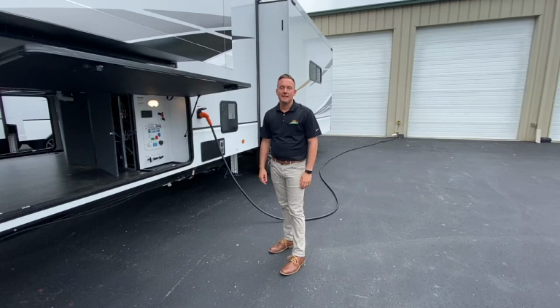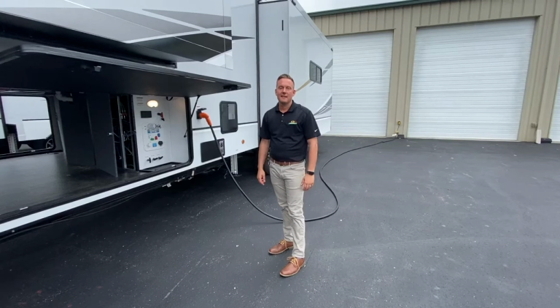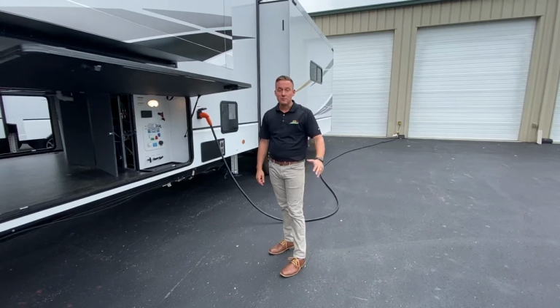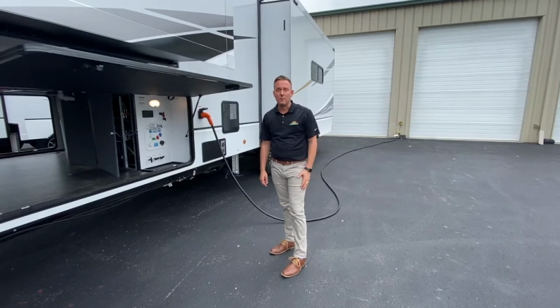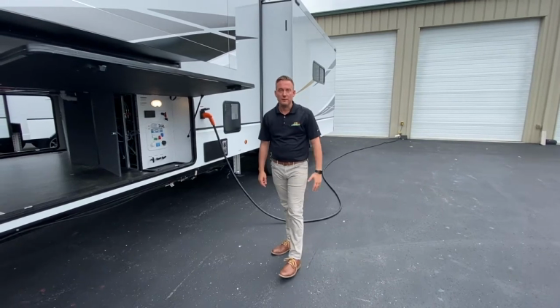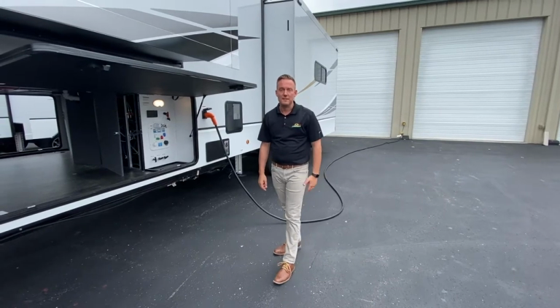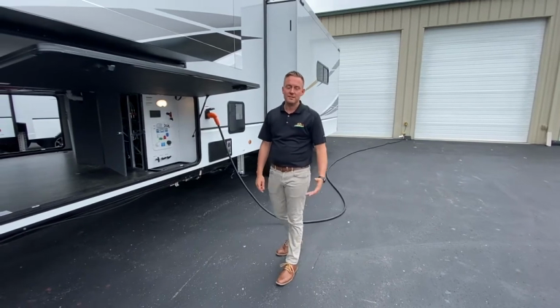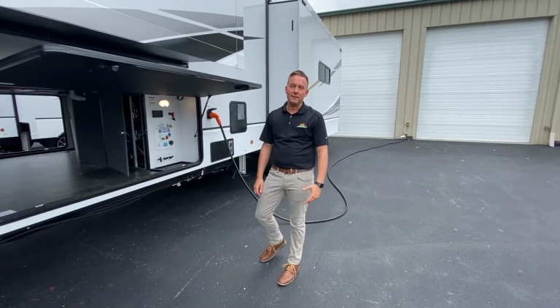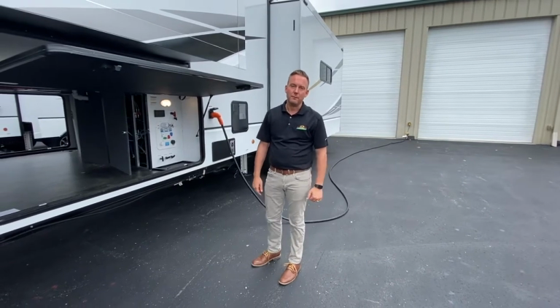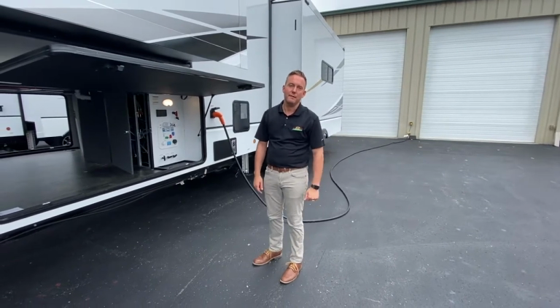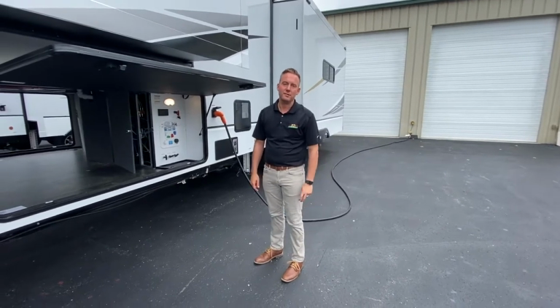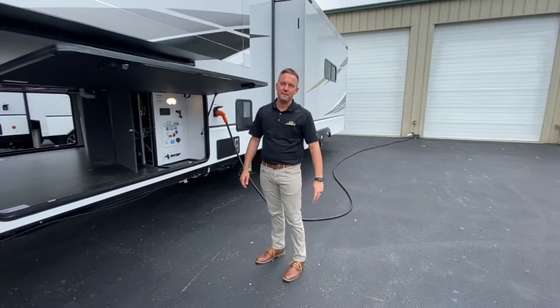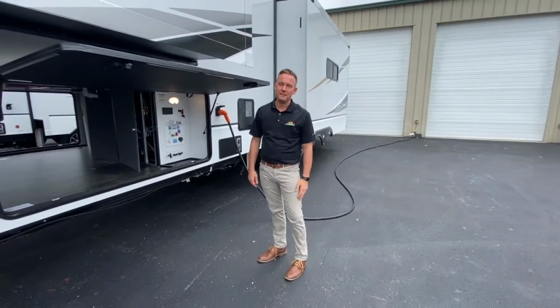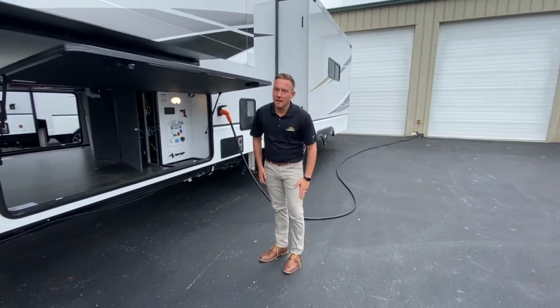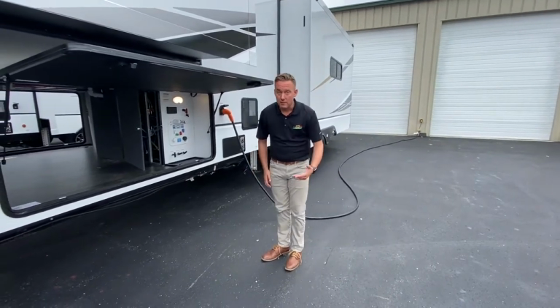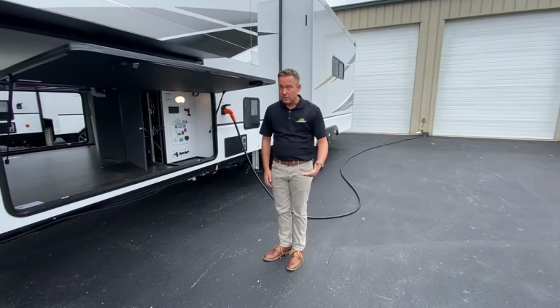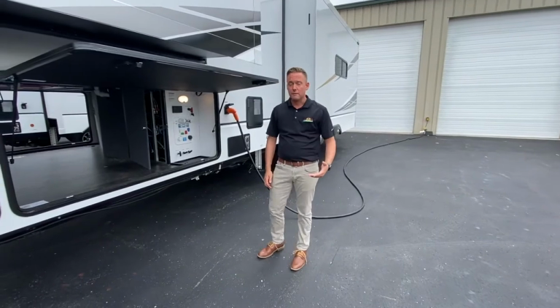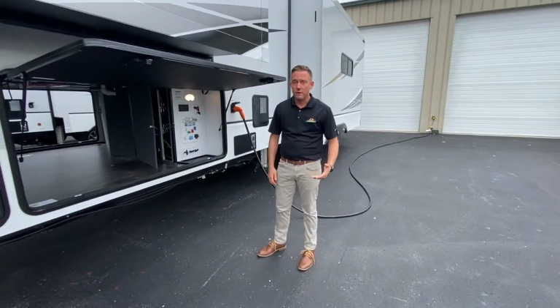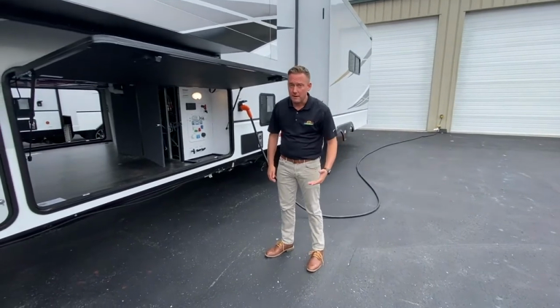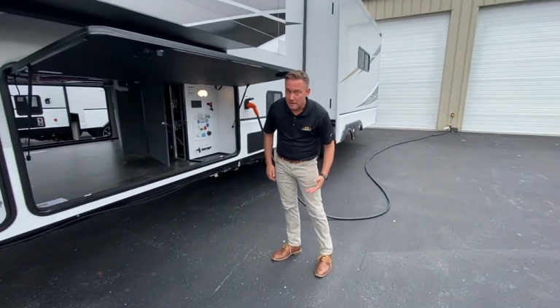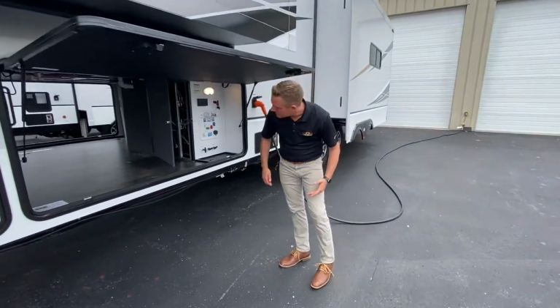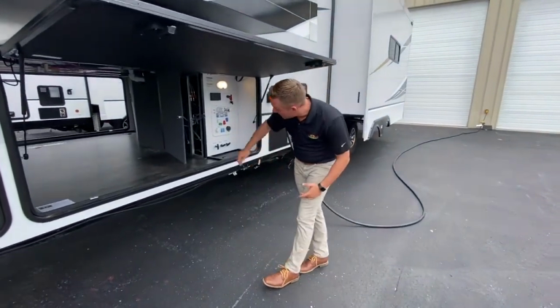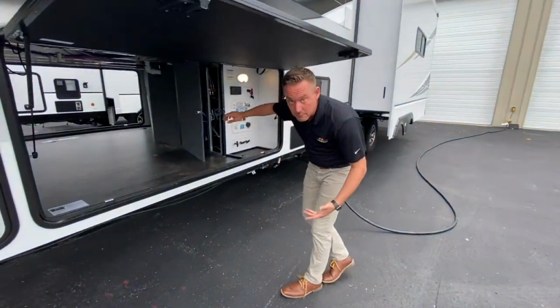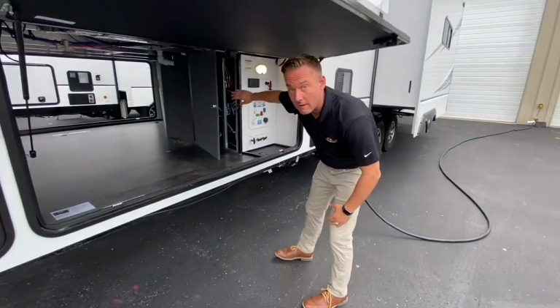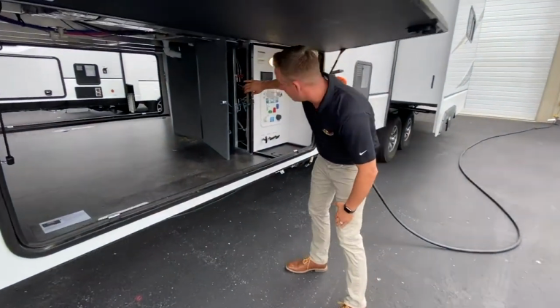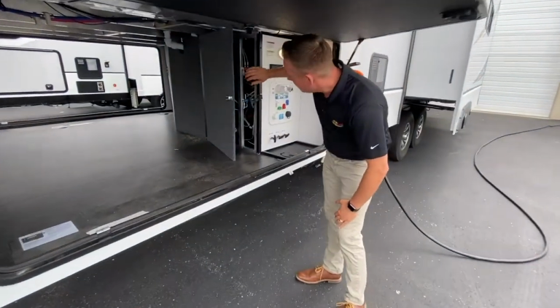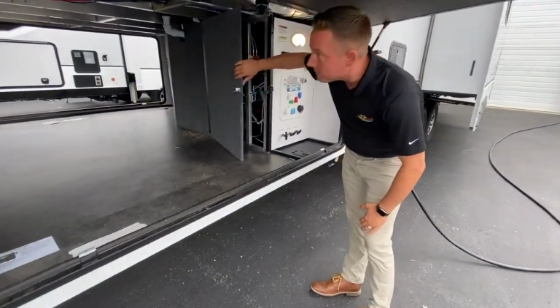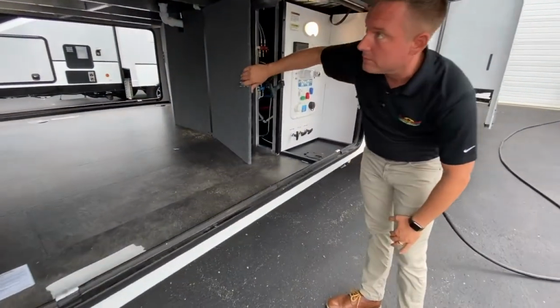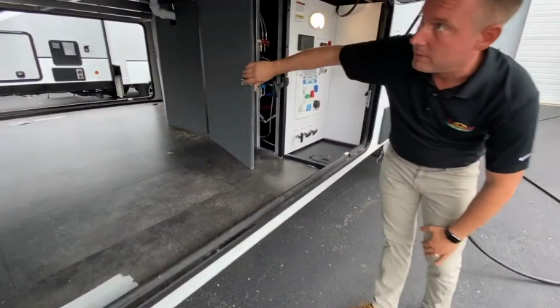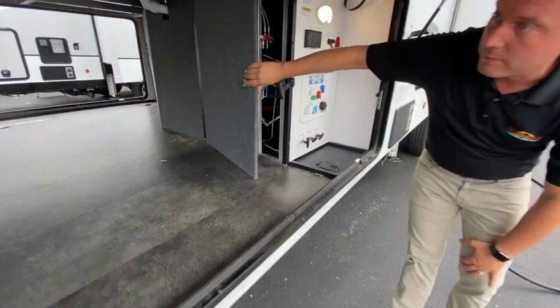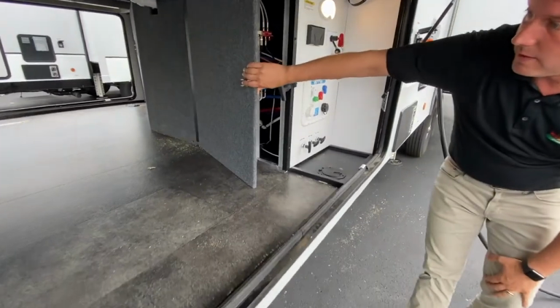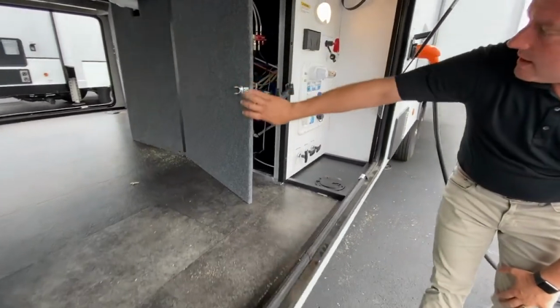Hey guys, welcome to Walk Through Wednesday. Jason Keller here with Walnut Ridge RV Sales. I wanted to show you the 340 RL, a really cool new floor plan for Alliance.